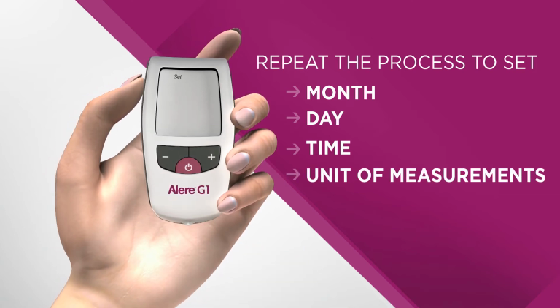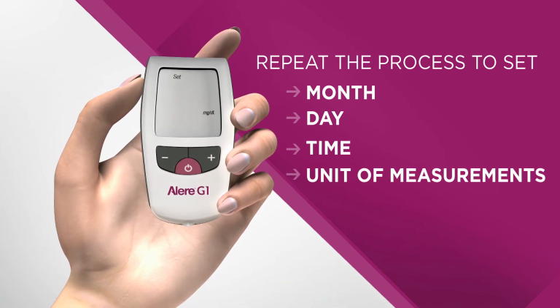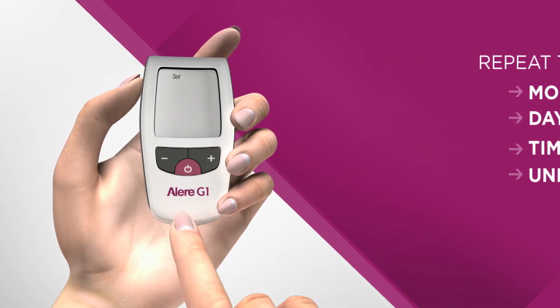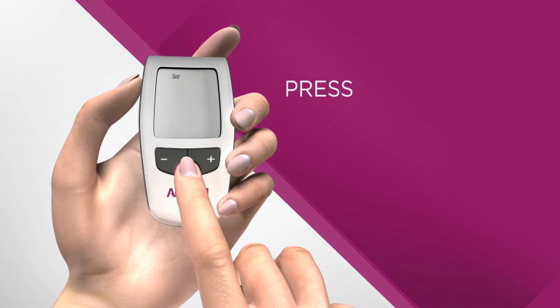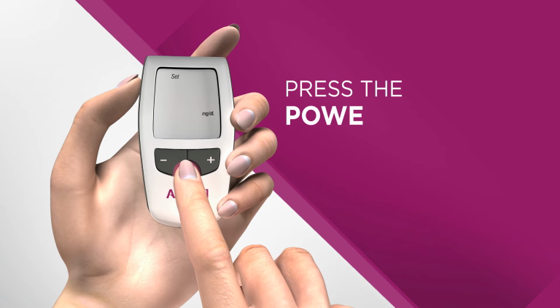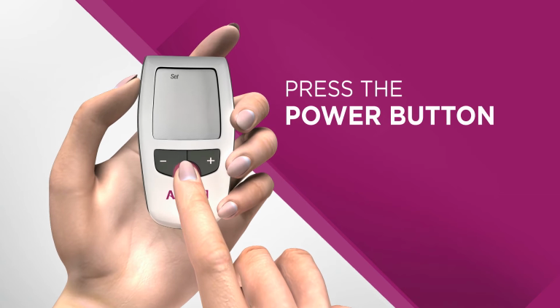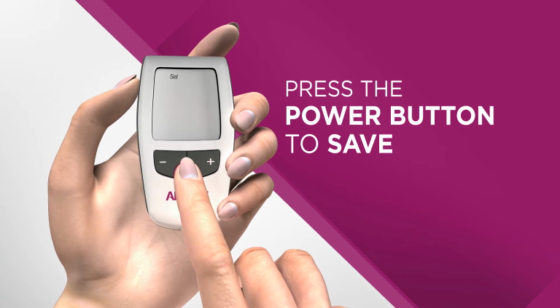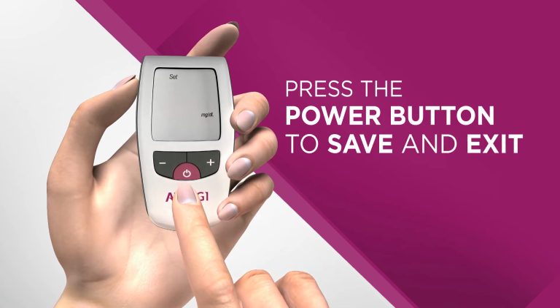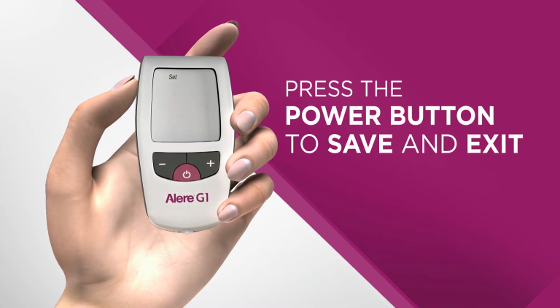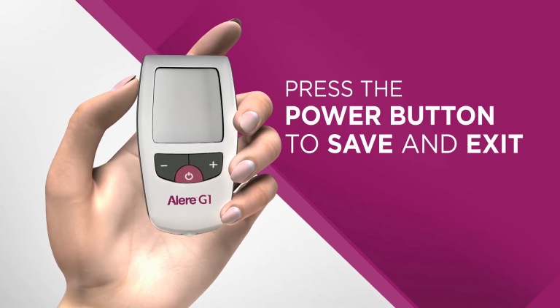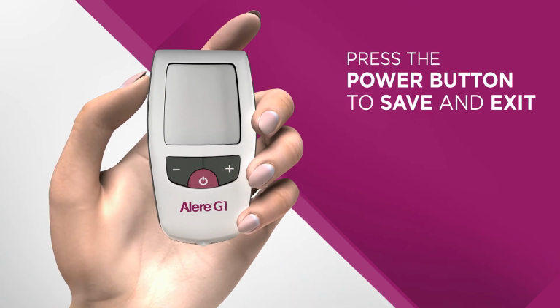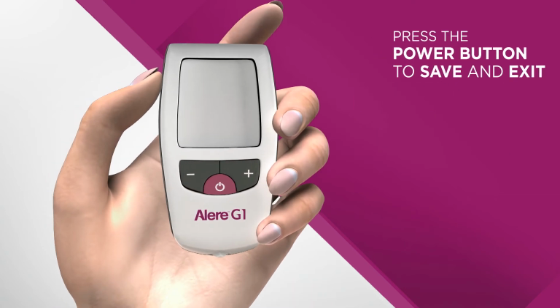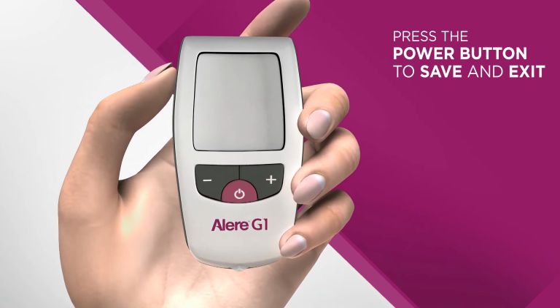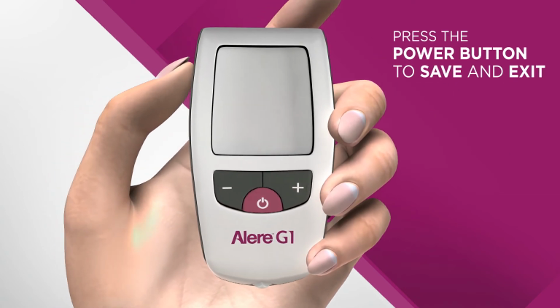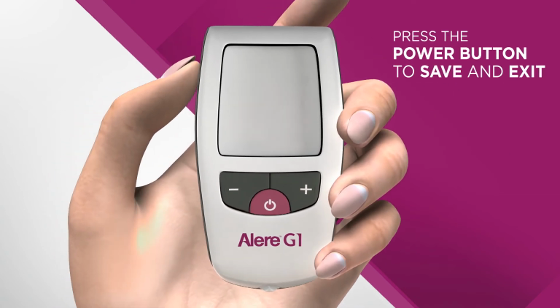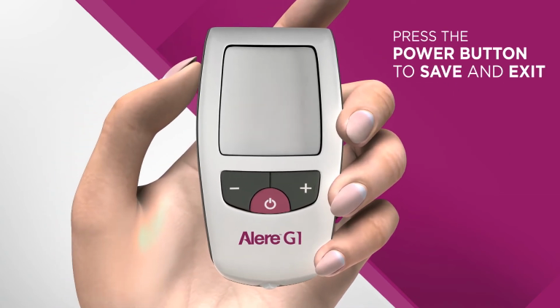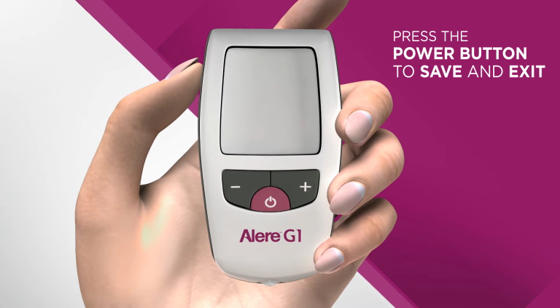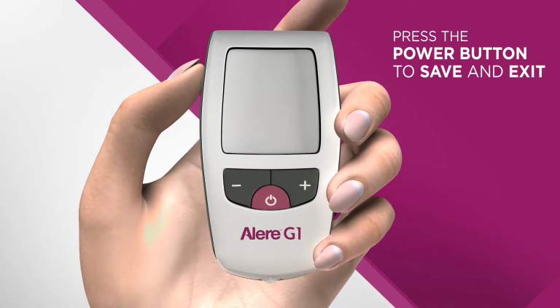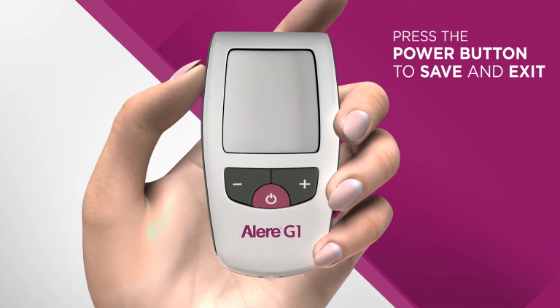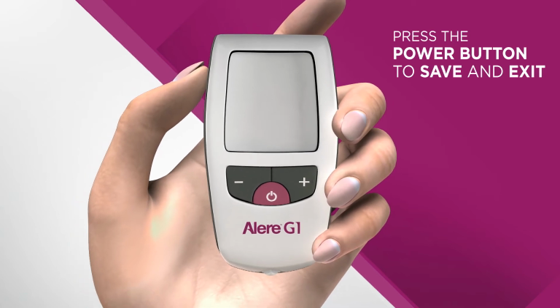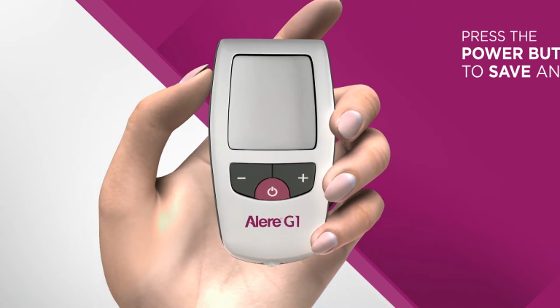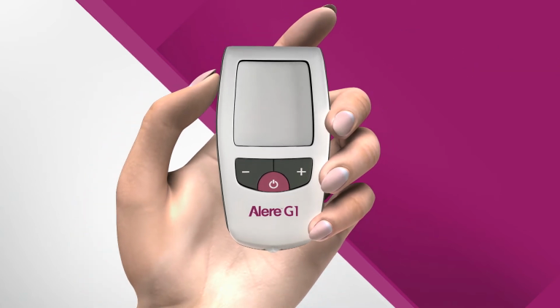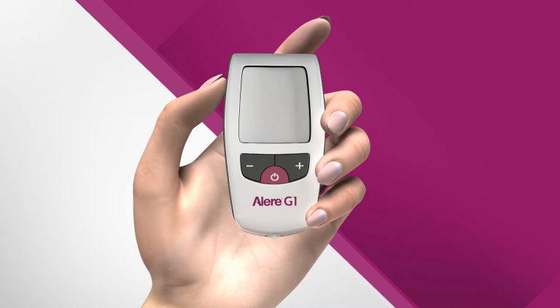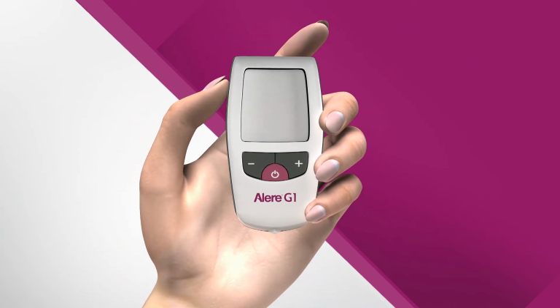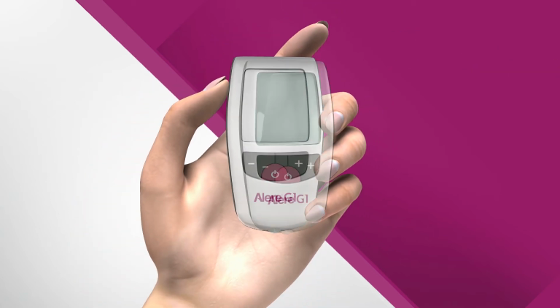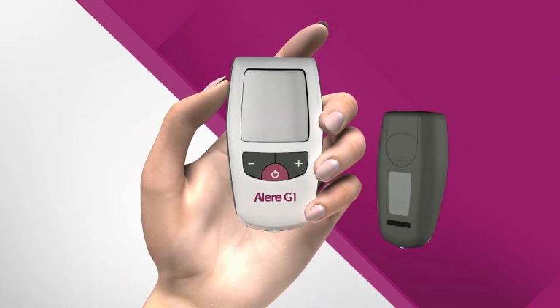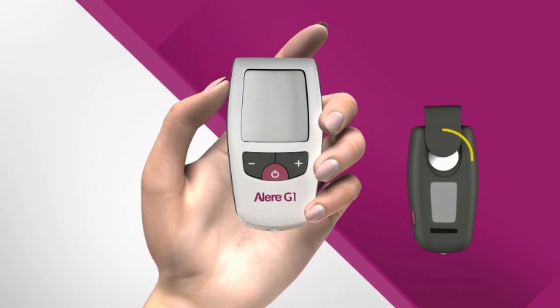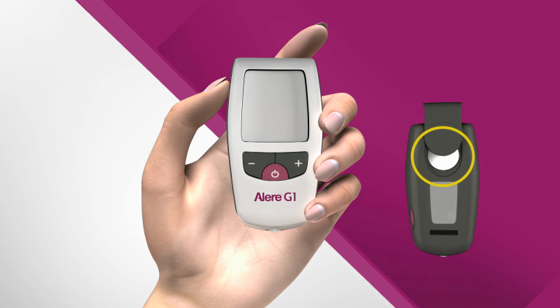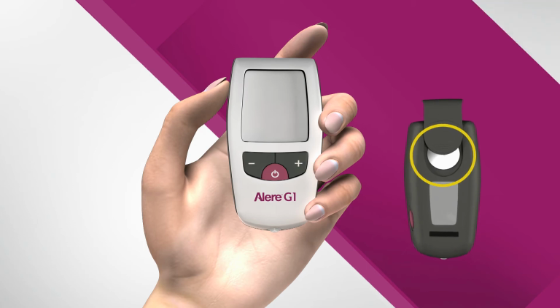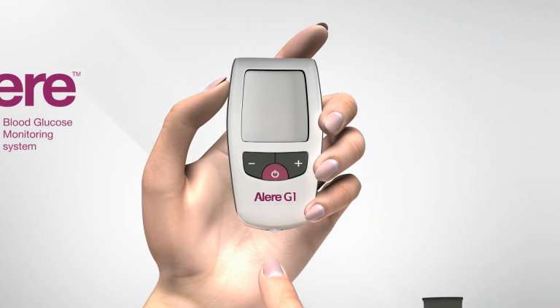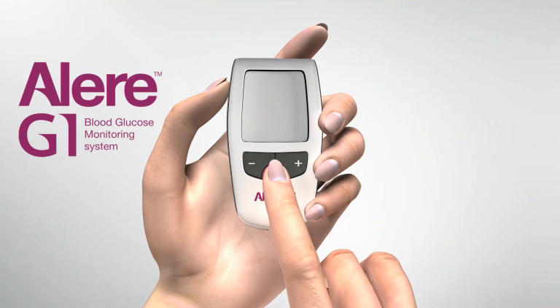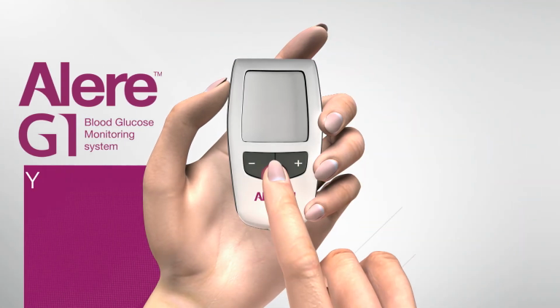To save, just press the power button again and release. The monitor will turn off. The setting information you've entered is now saved. You do not need to repeat this again until you change the battery.